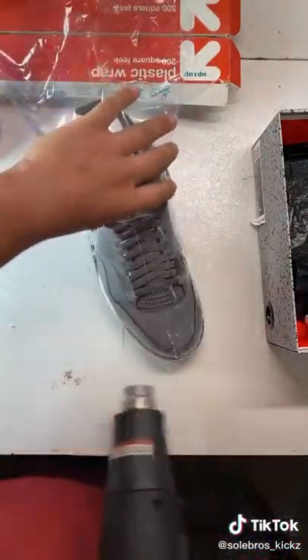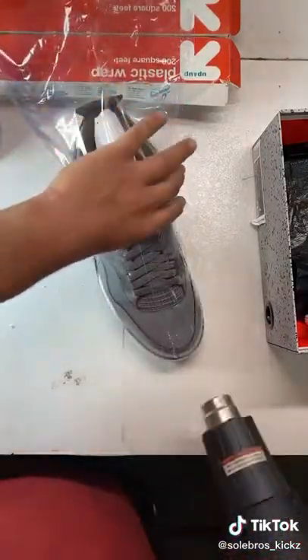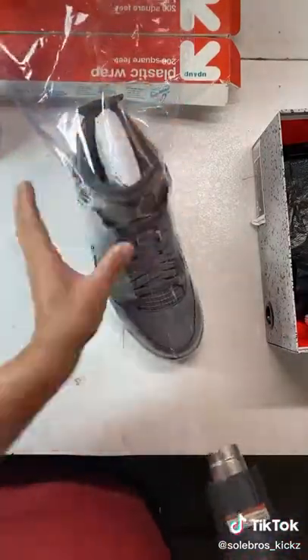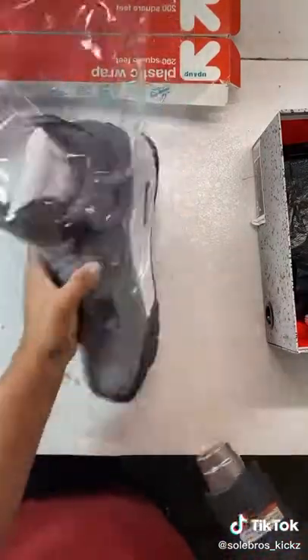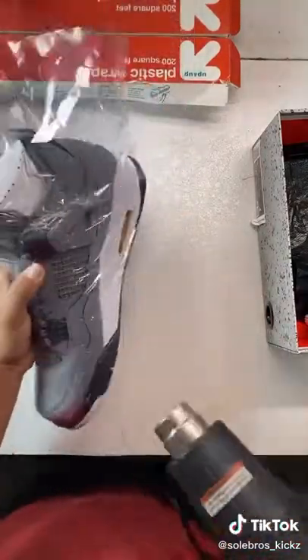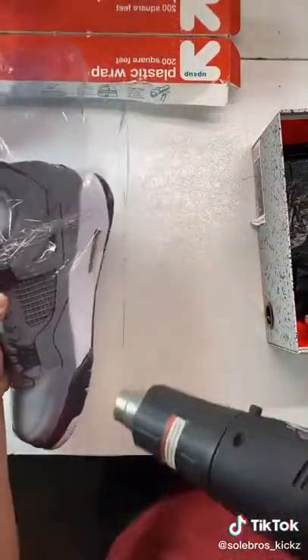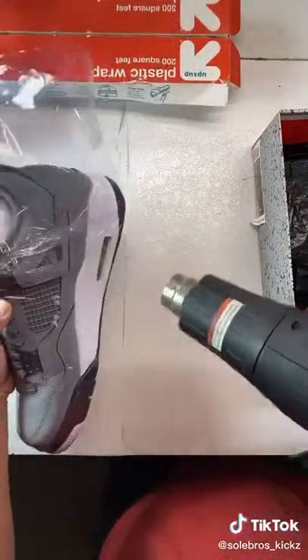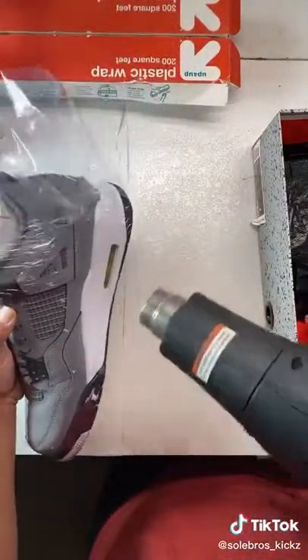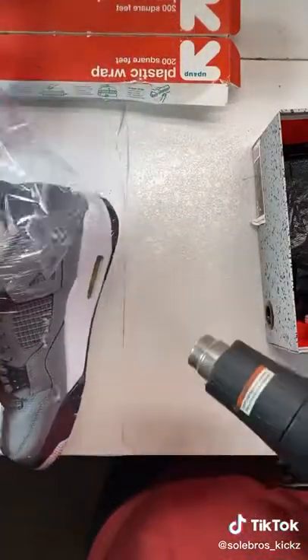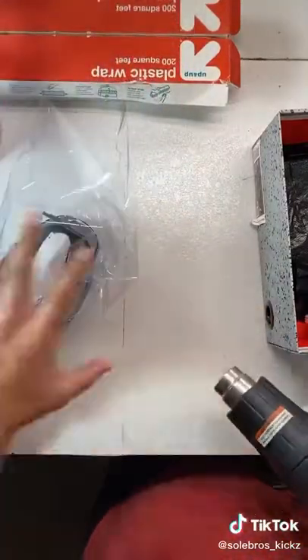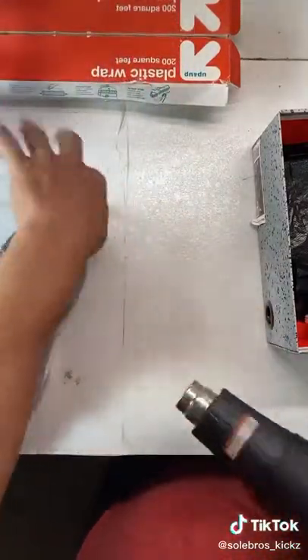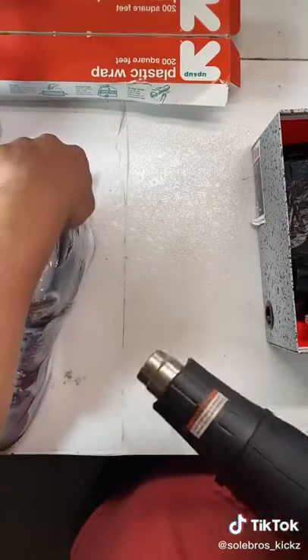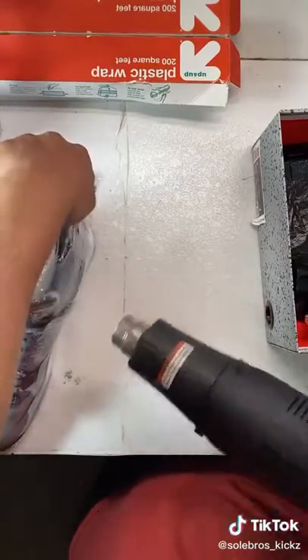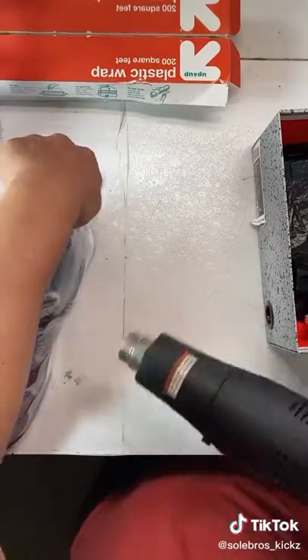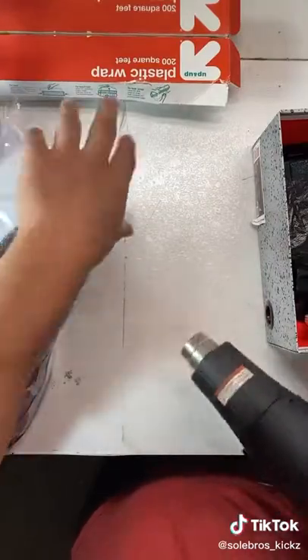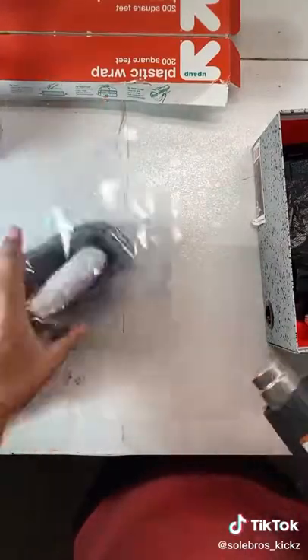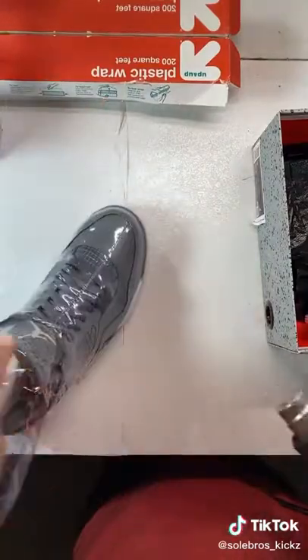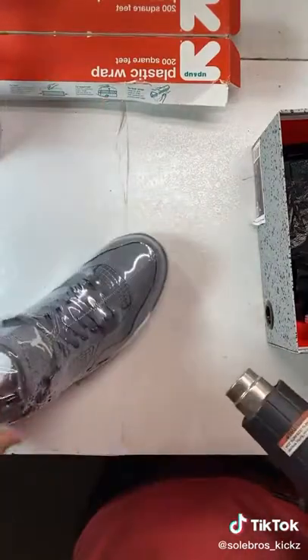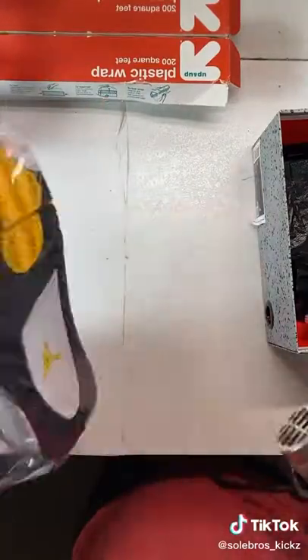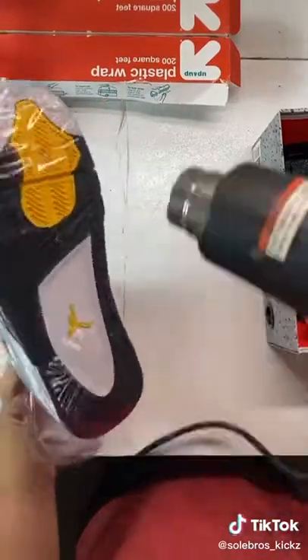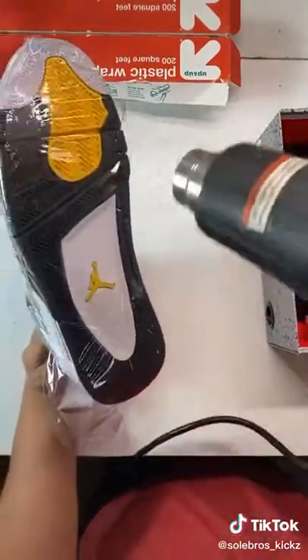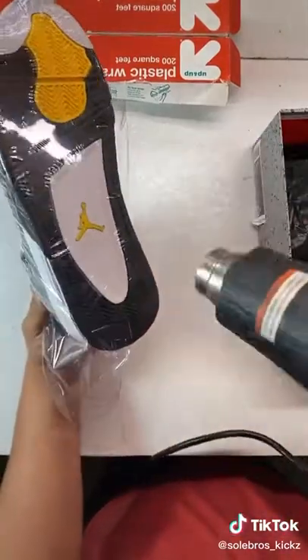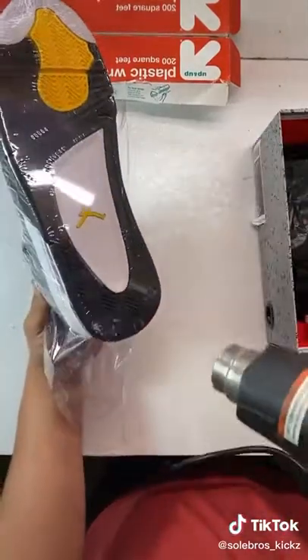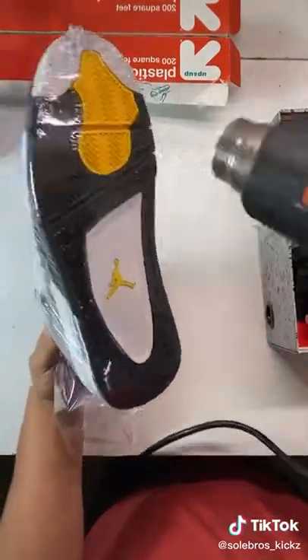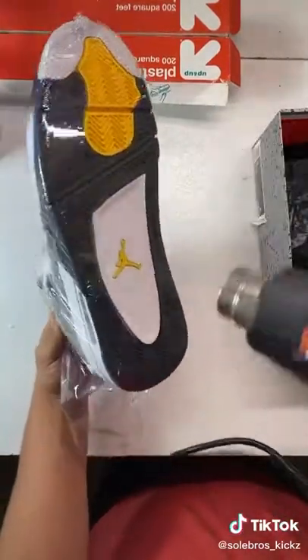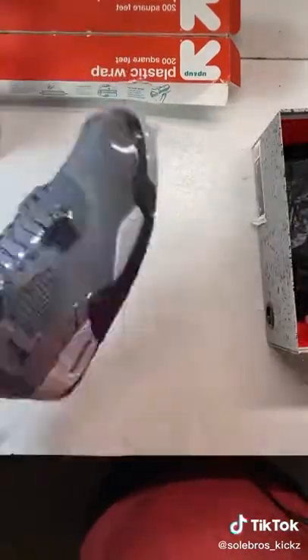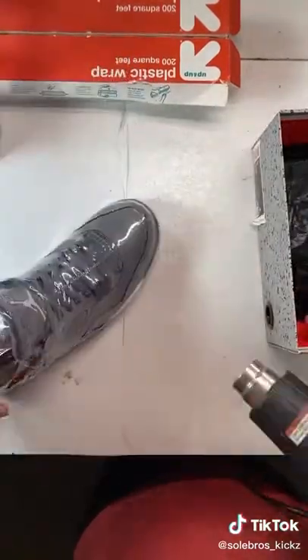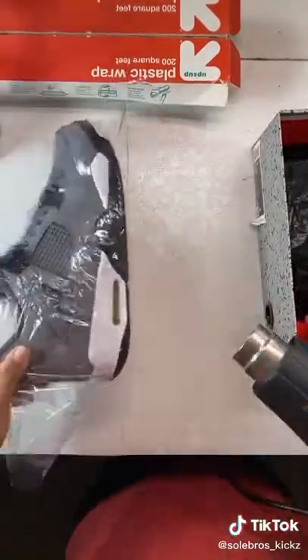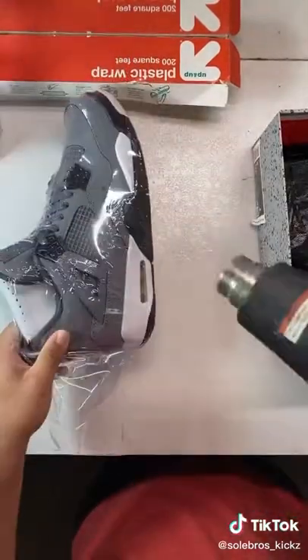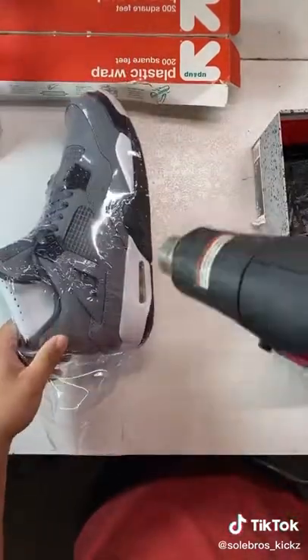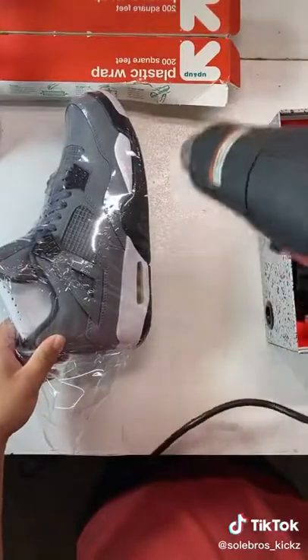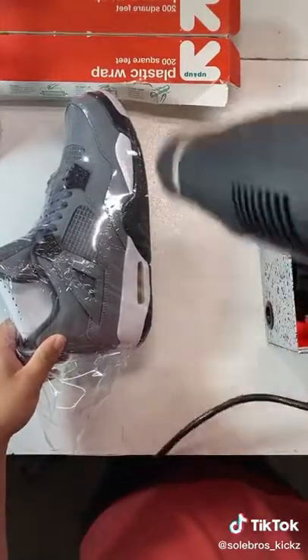As you can see I'm moving pretty fast across the shoe. That's because the heat gun is very powerful and I don't want to burn a hole through the plastic — because it's happened to me before. Then continue waving the heat gun across the shoe until it looks pretty smooth.